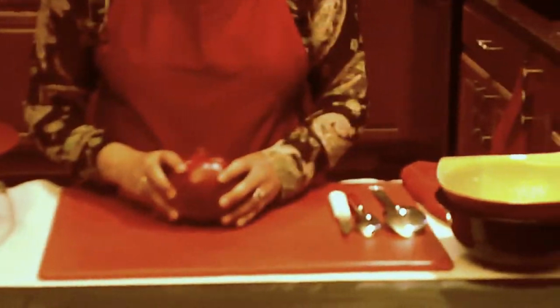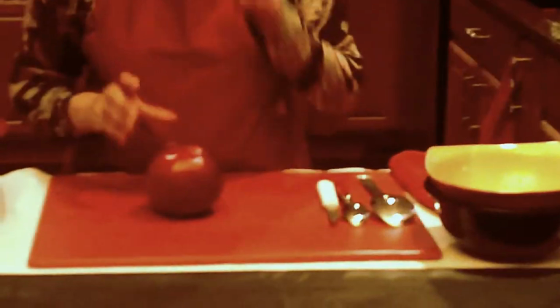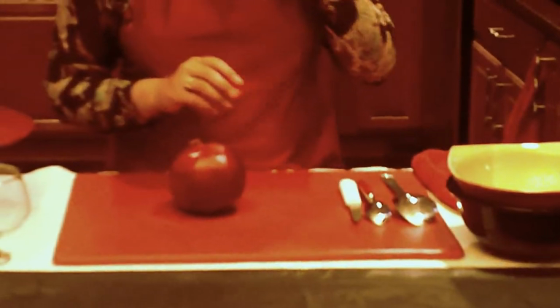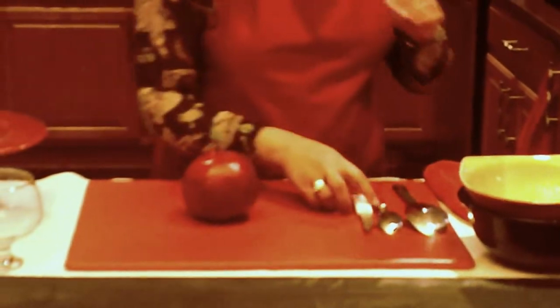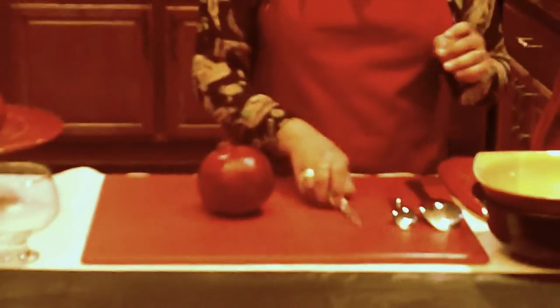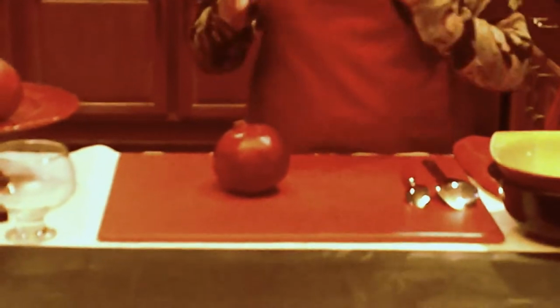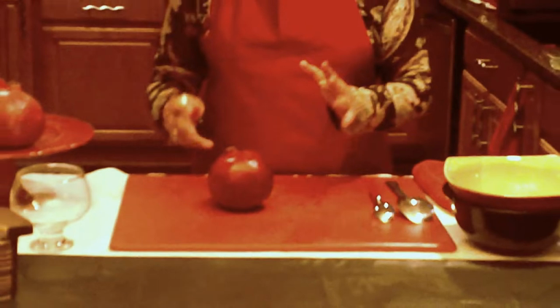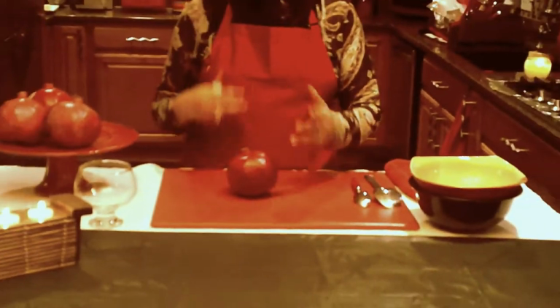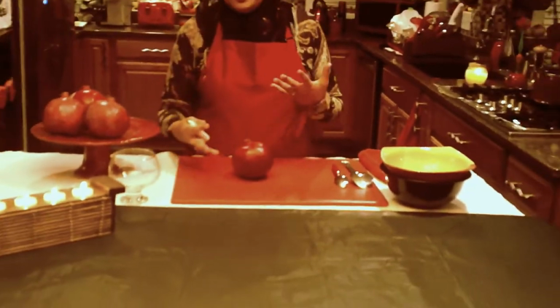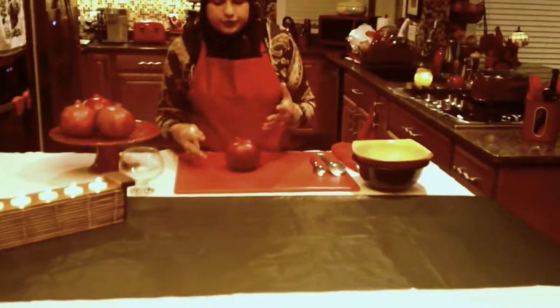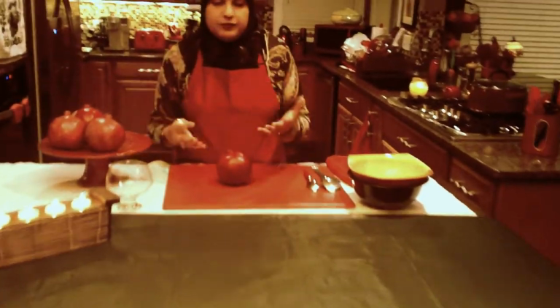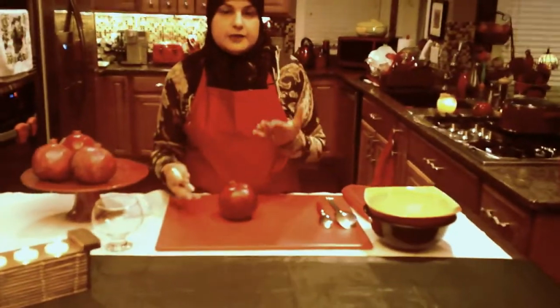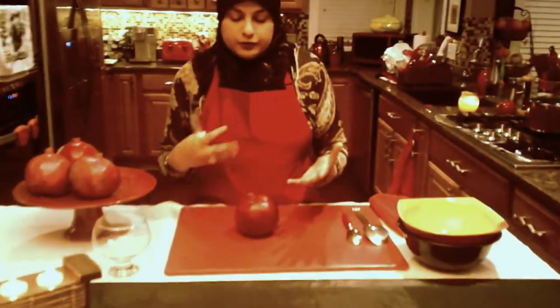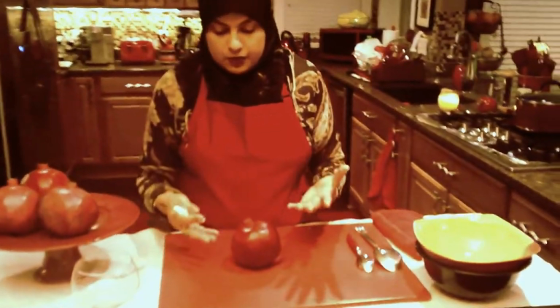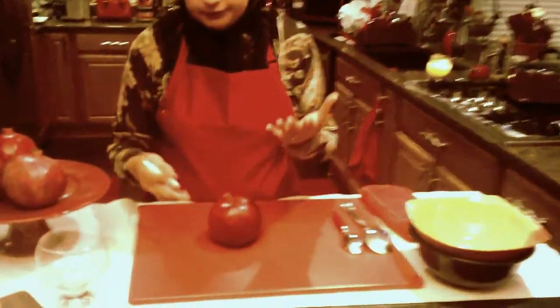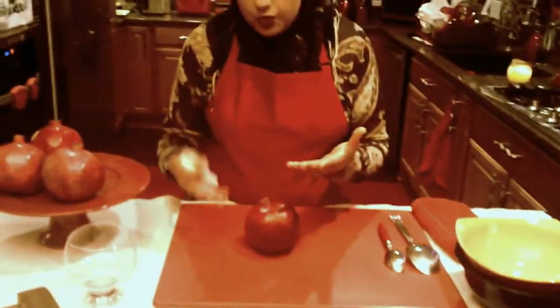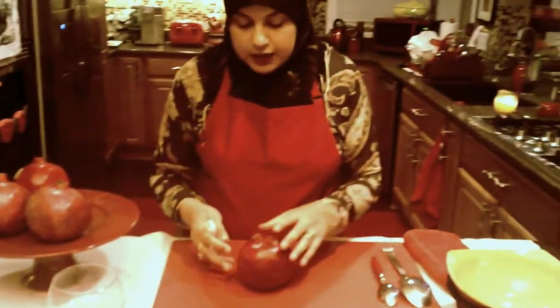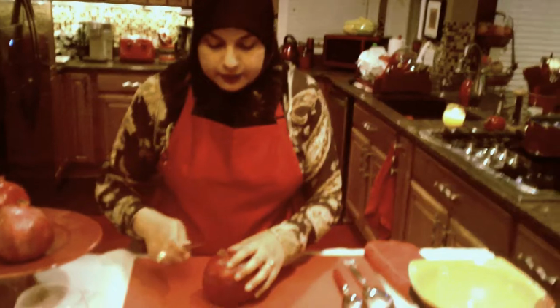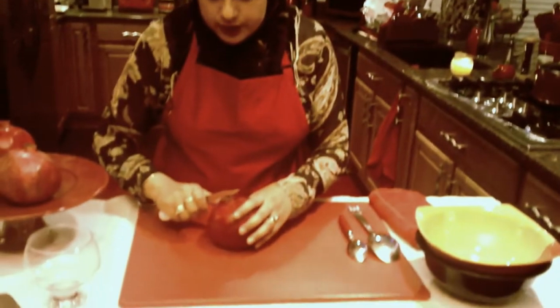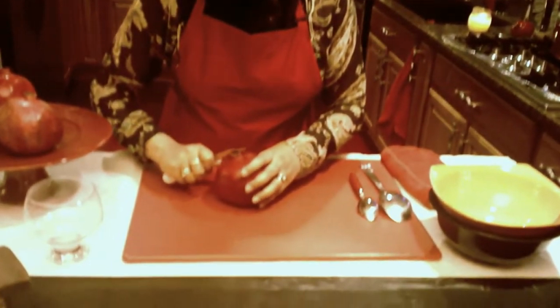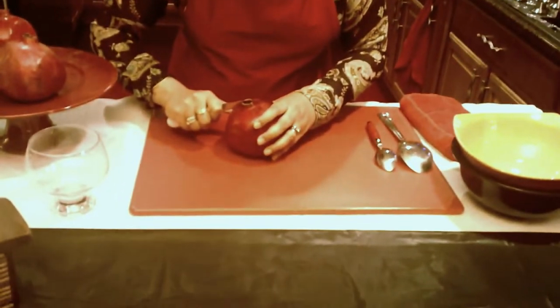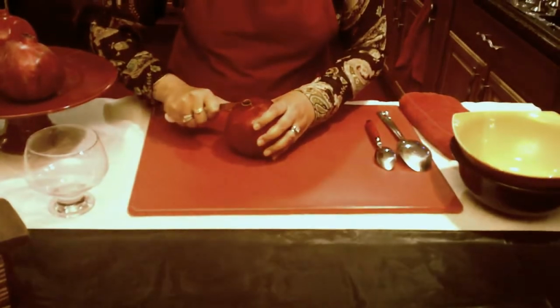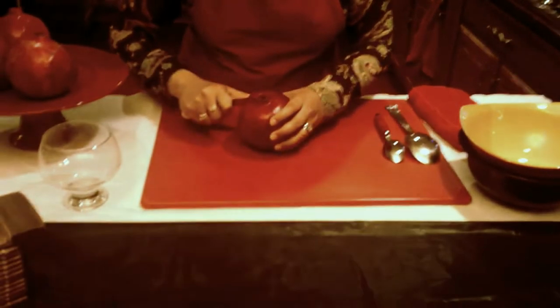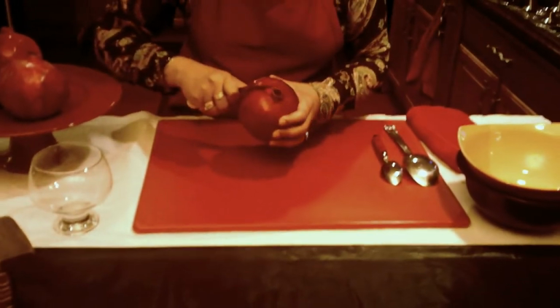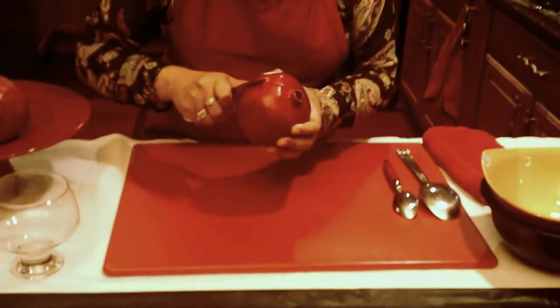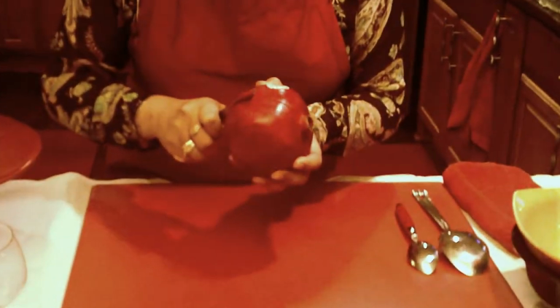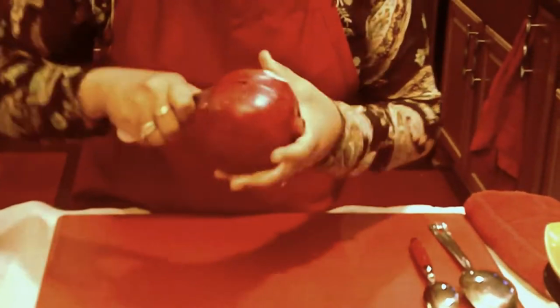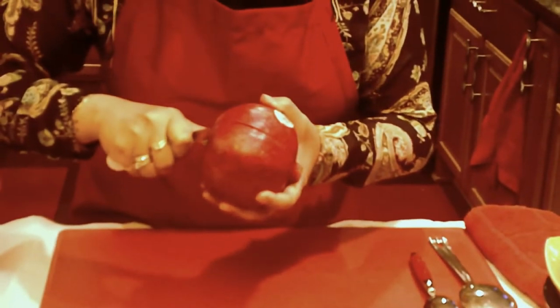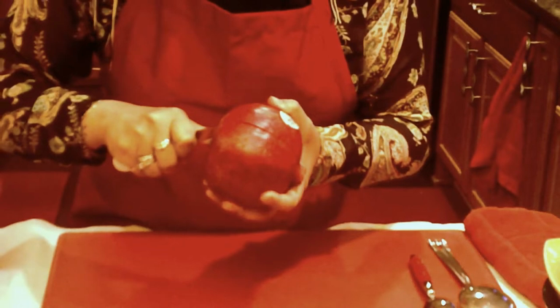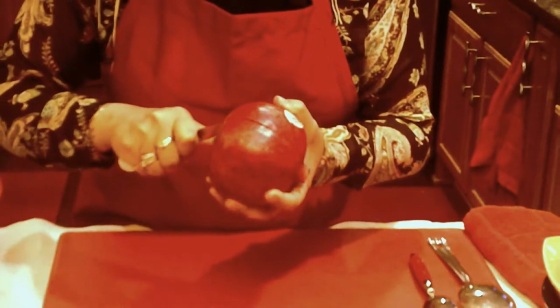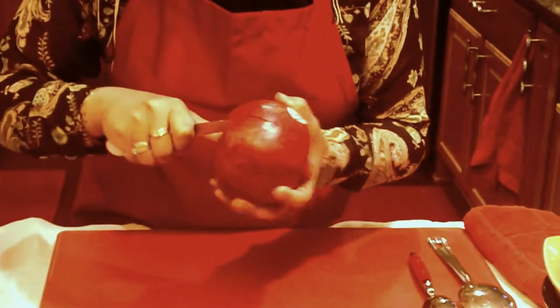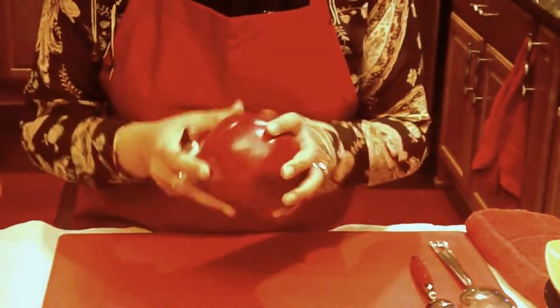So we're going to get started. This is the way I do it. If you have another way of doing it, everybody has a way of doing their own cutting and their own way of getting around this fruit. But over the years, this is what I have found that works for me.